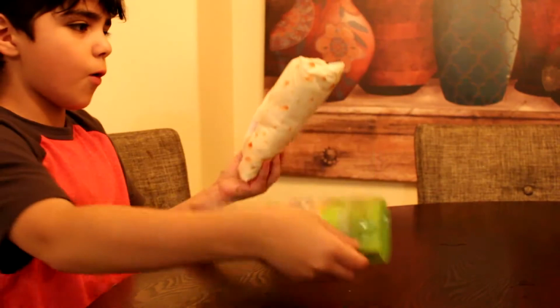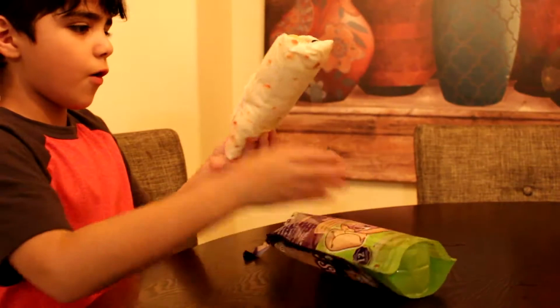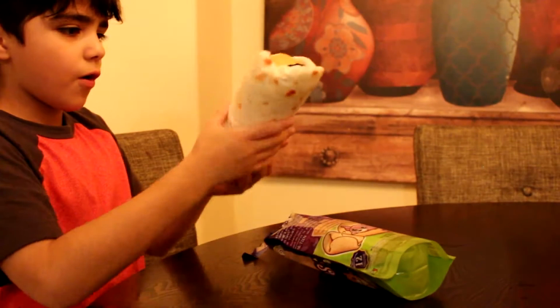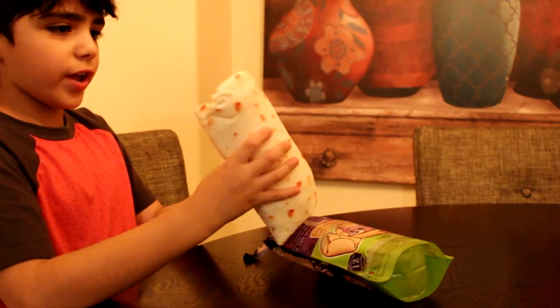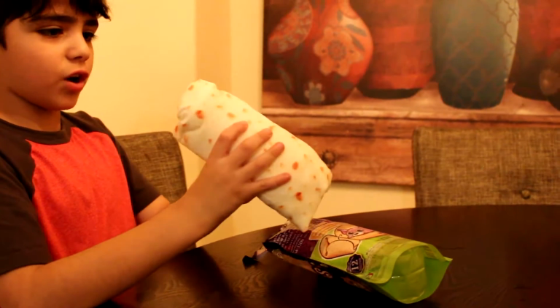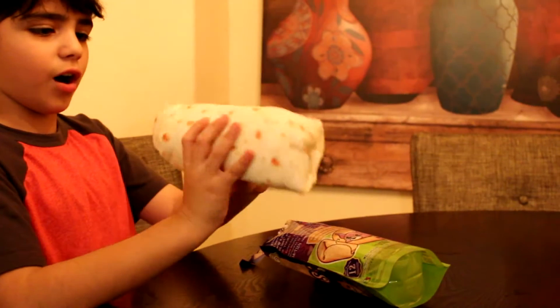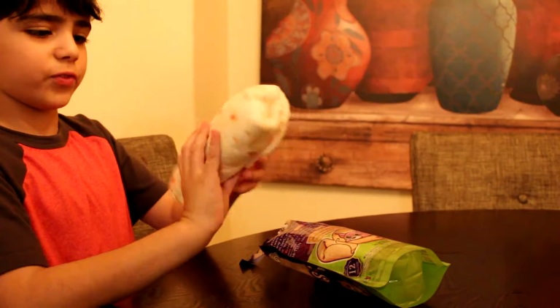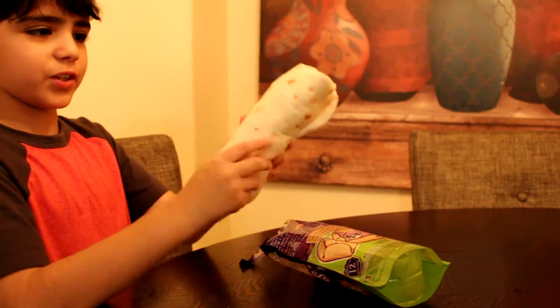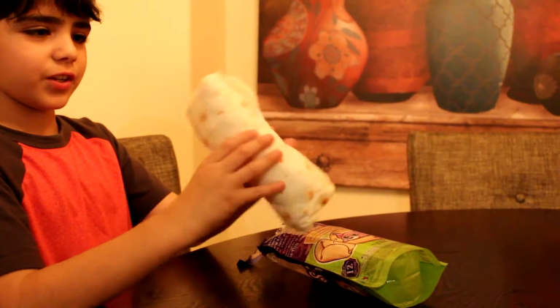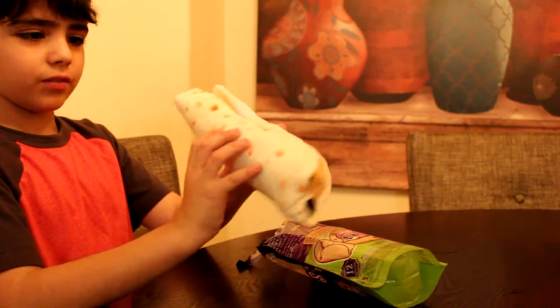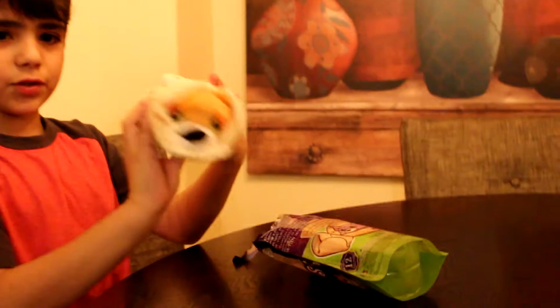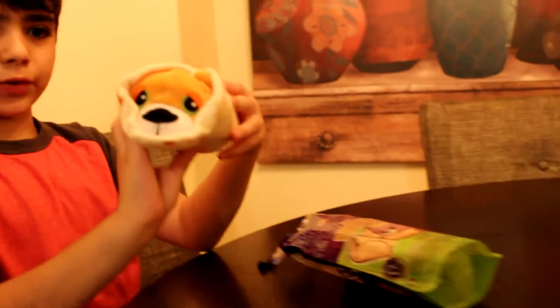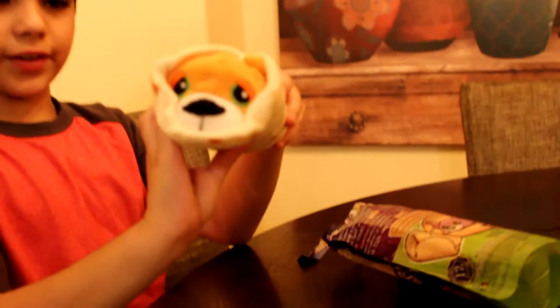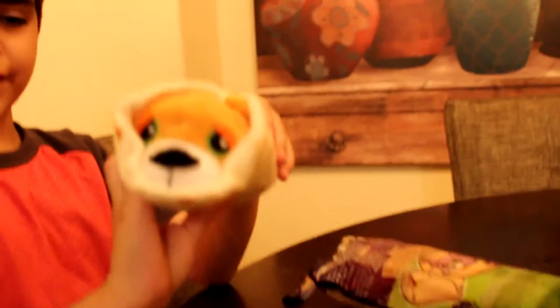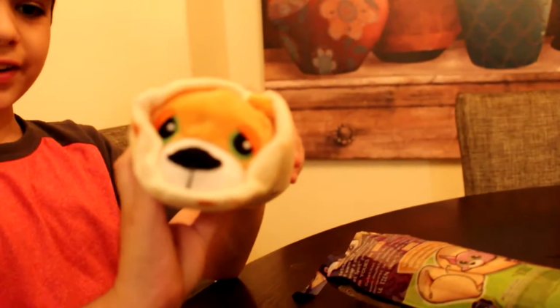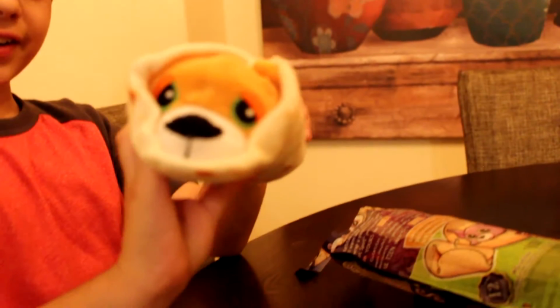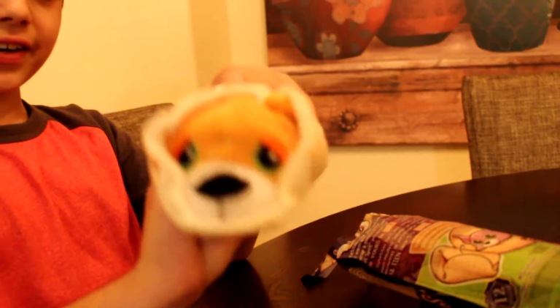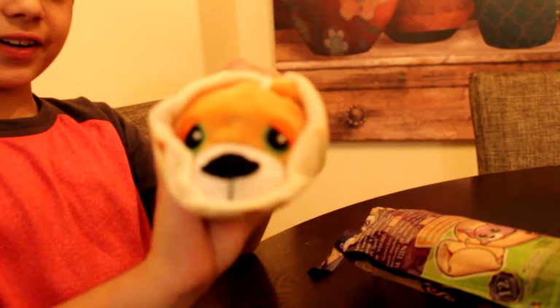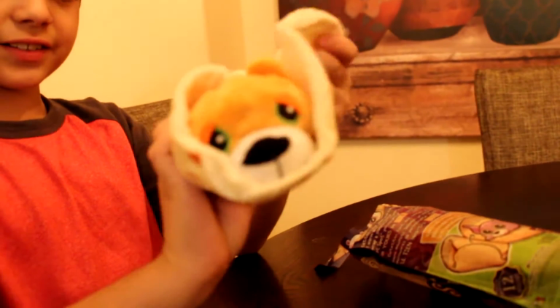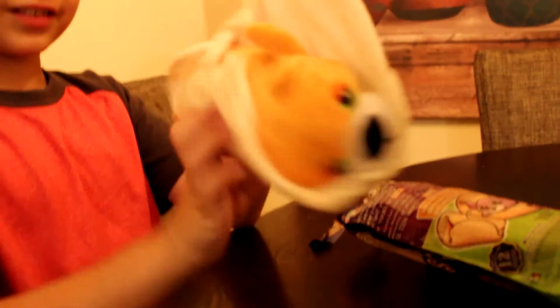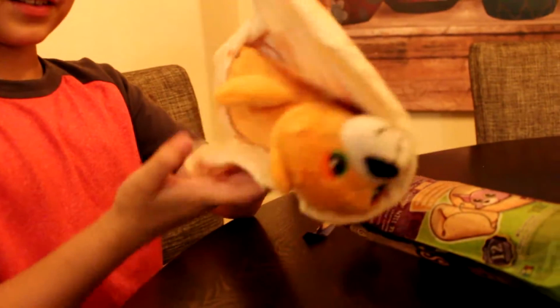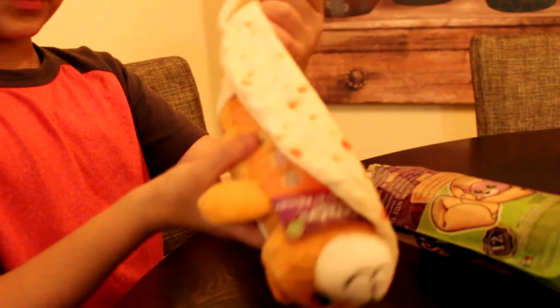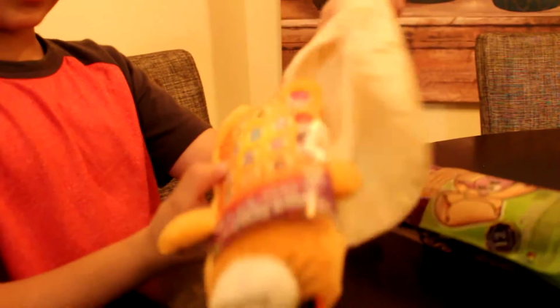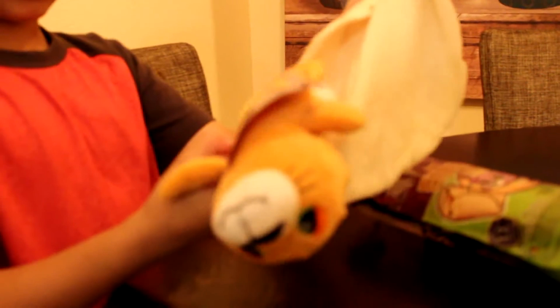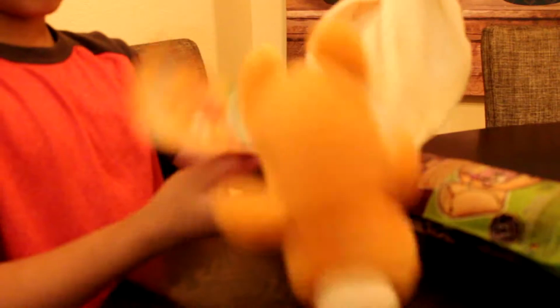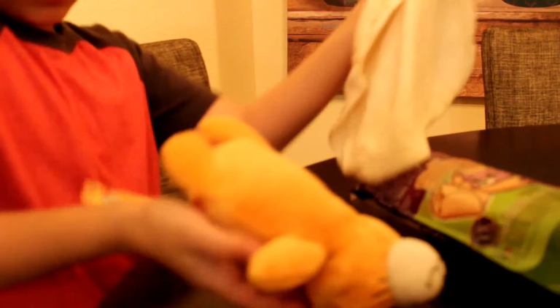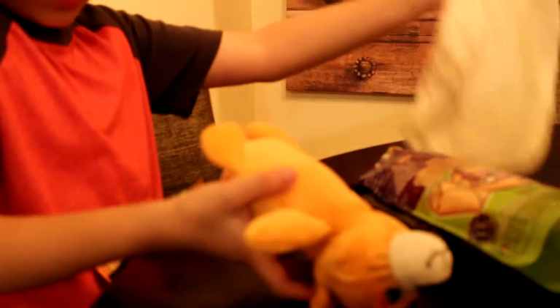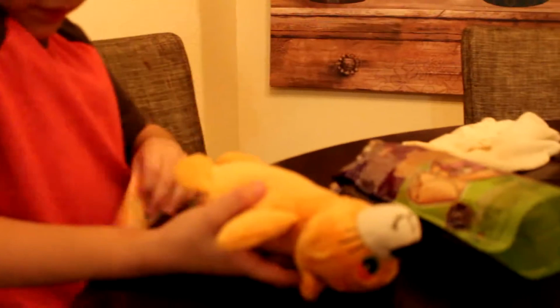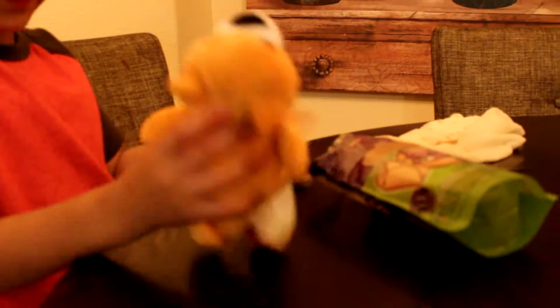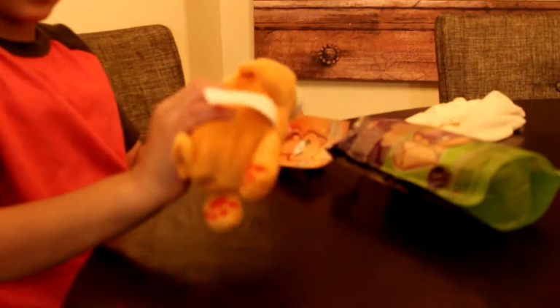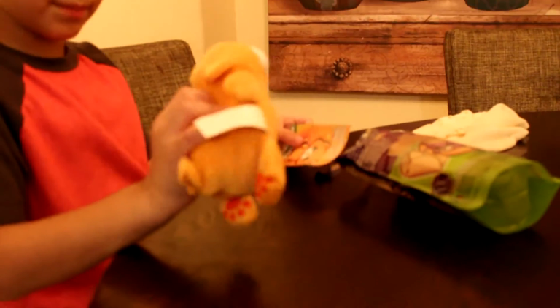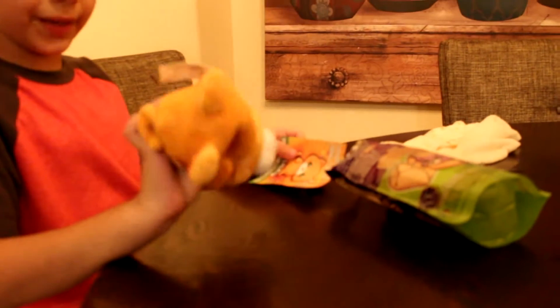It looks like a burrito. It's soft. There's a little cotton. Oh, look how cute — it's a burrito puppy.